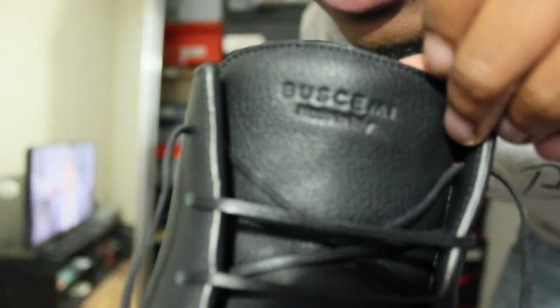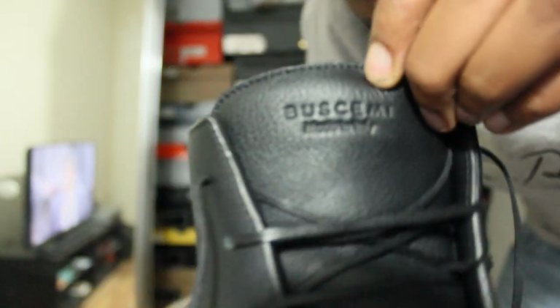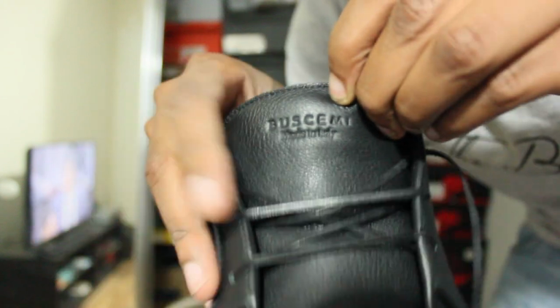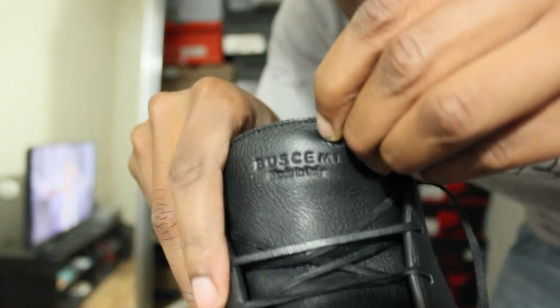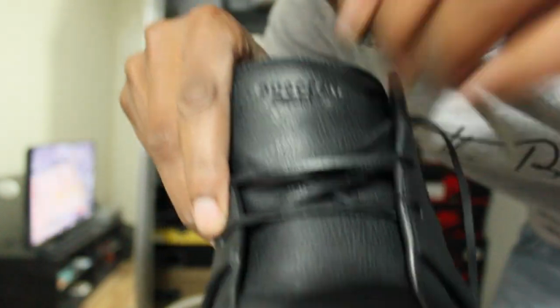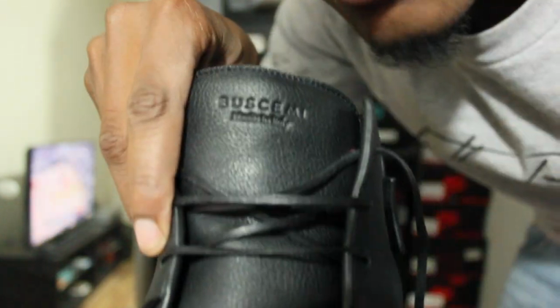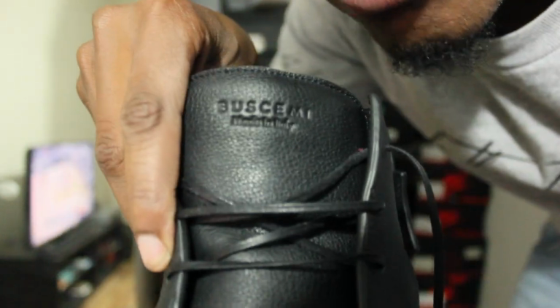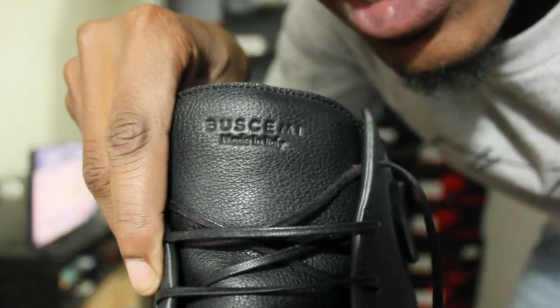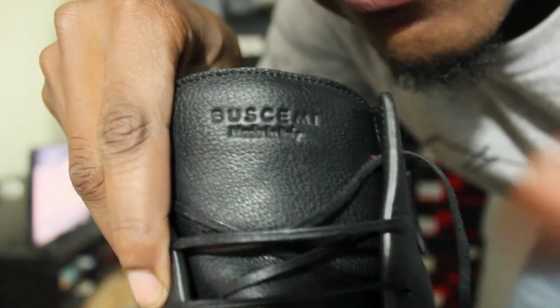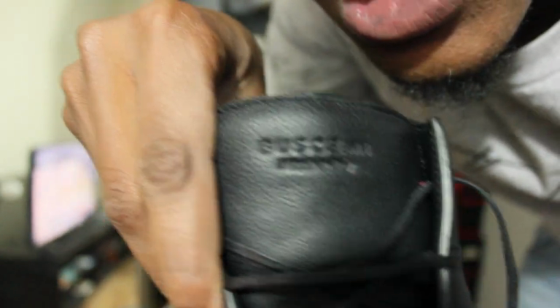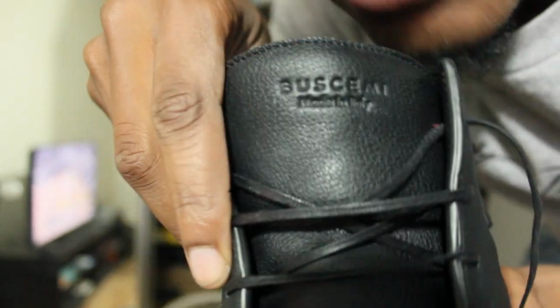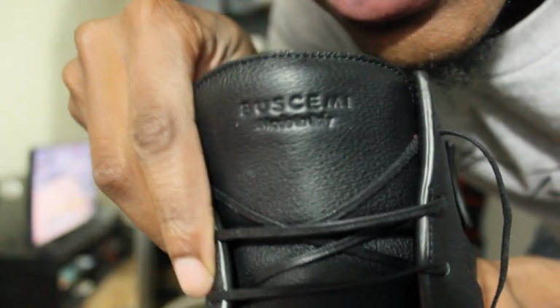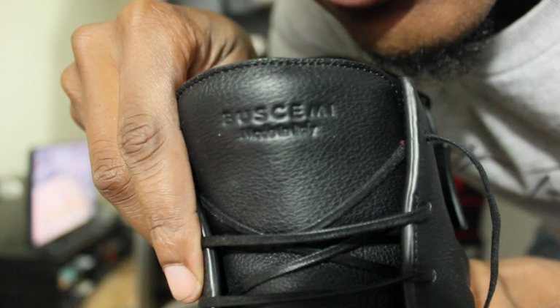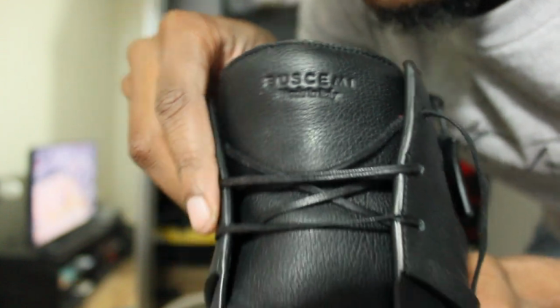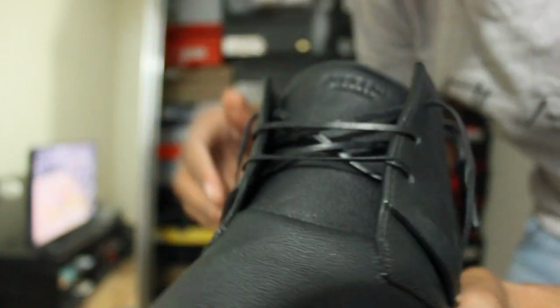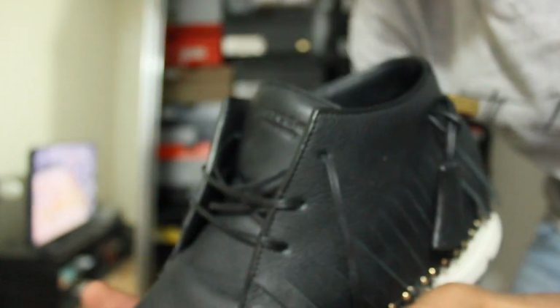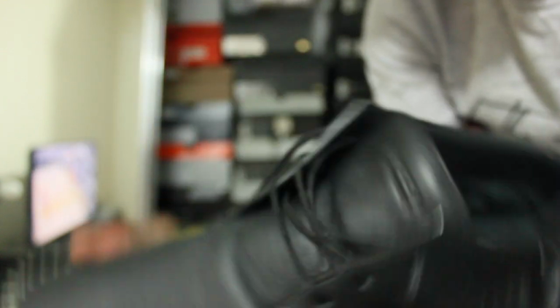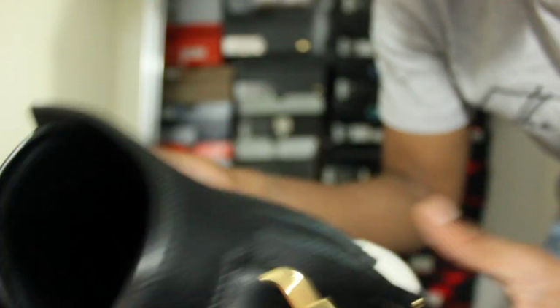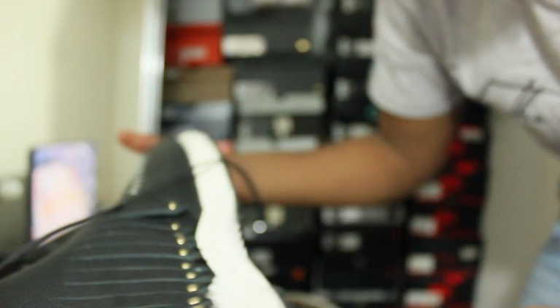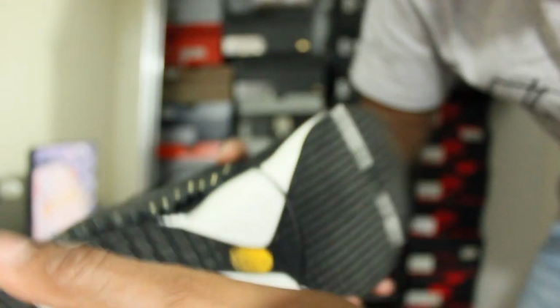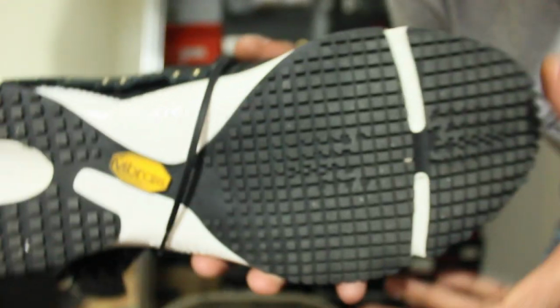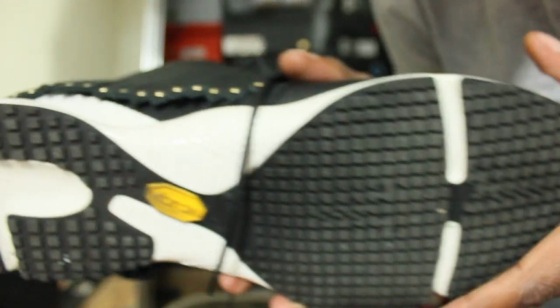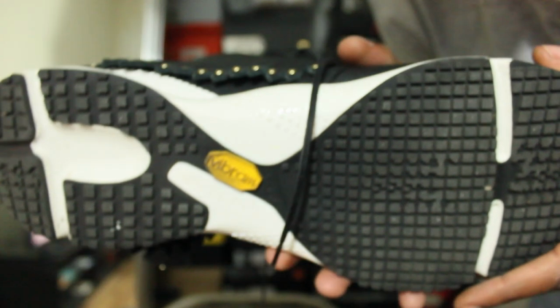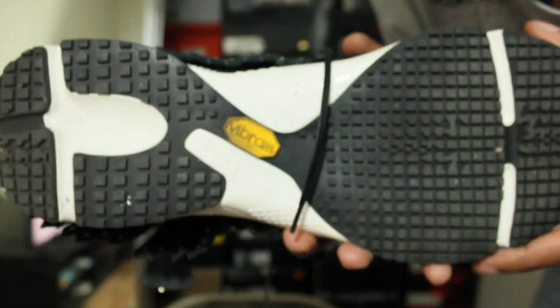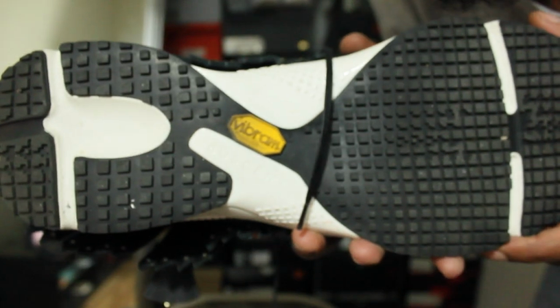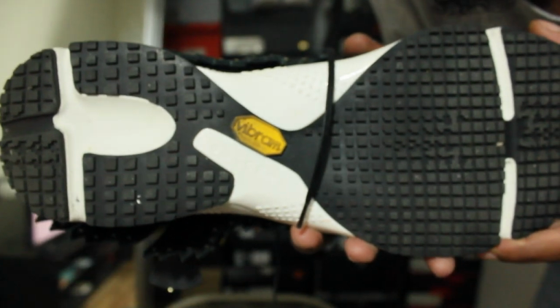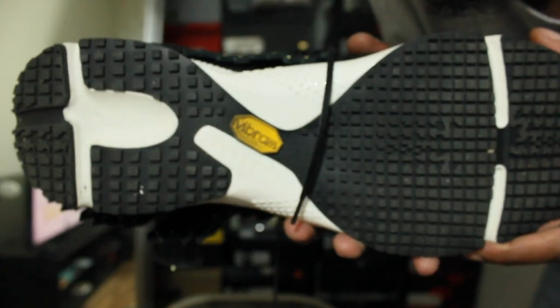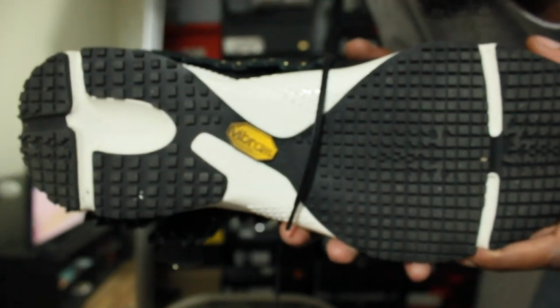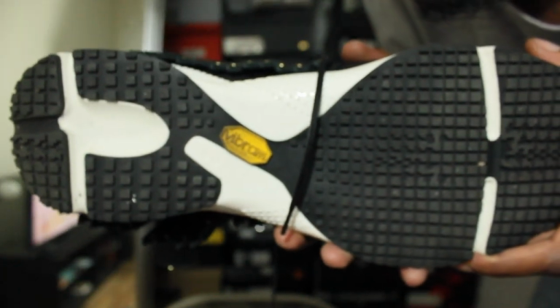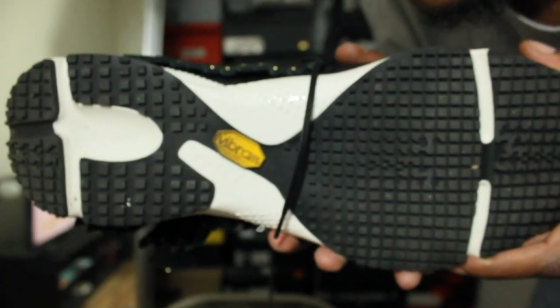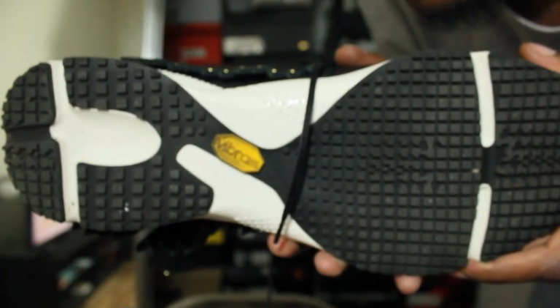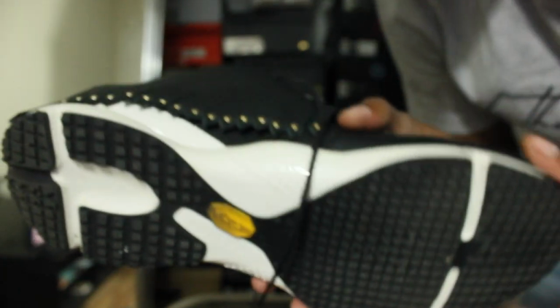Black, black. Buscemi in all-black engraved into the tongue and made in Italy underneath. The bottom has Vibram with hints of black and white.